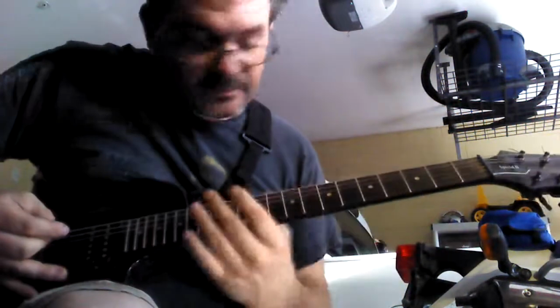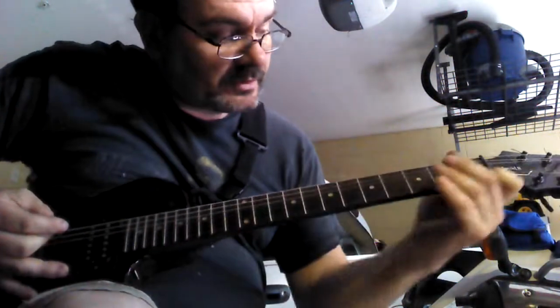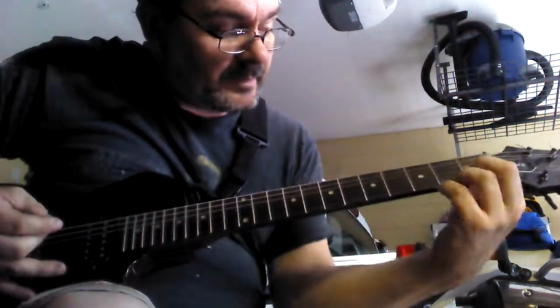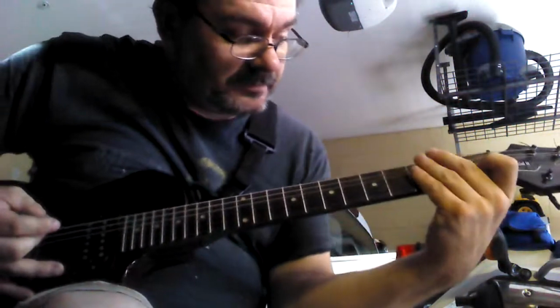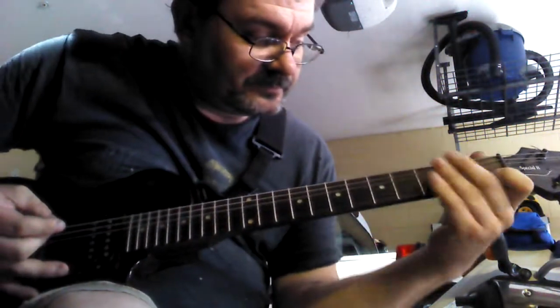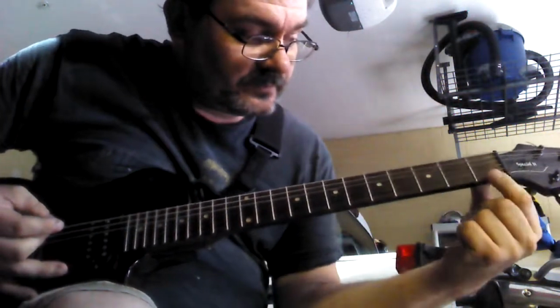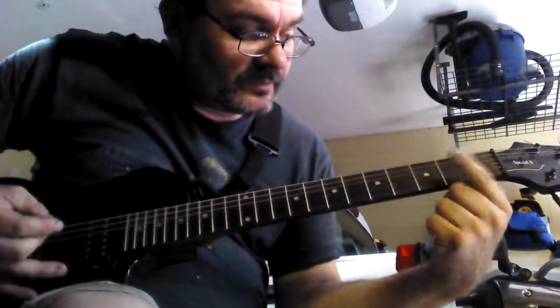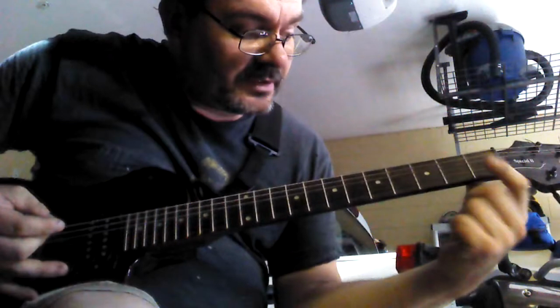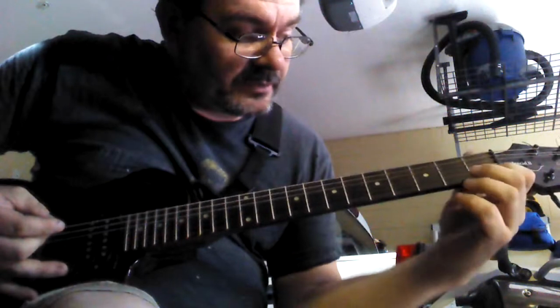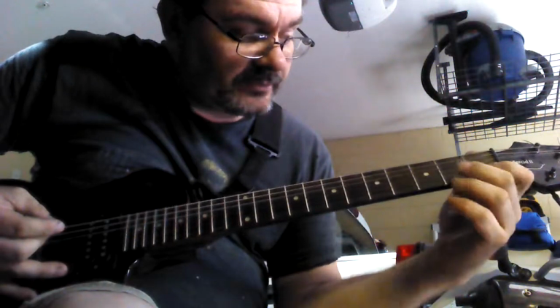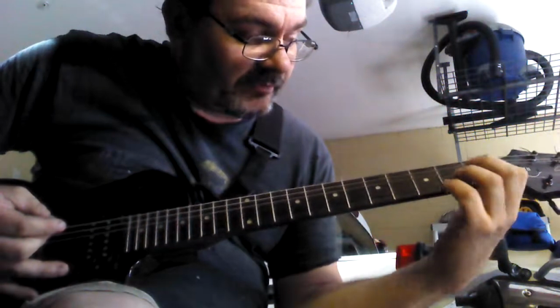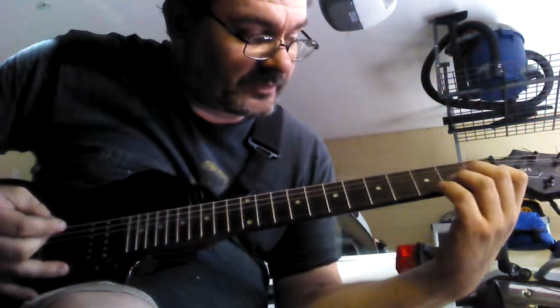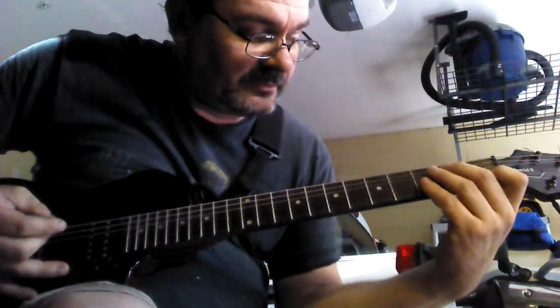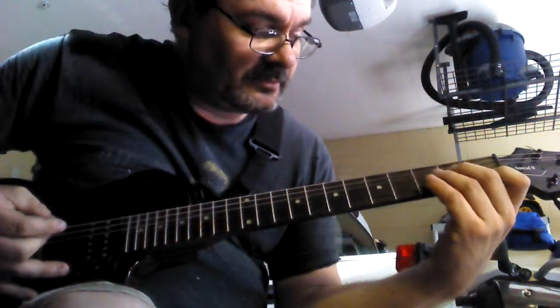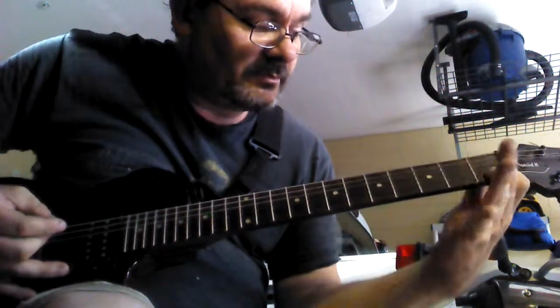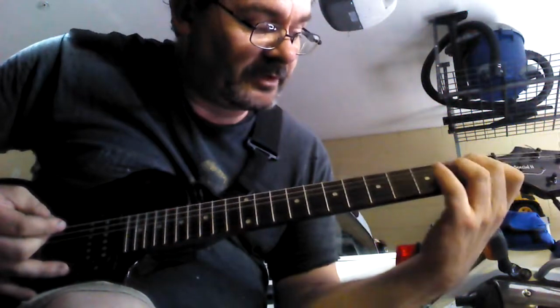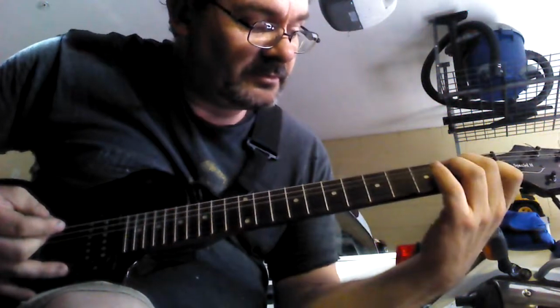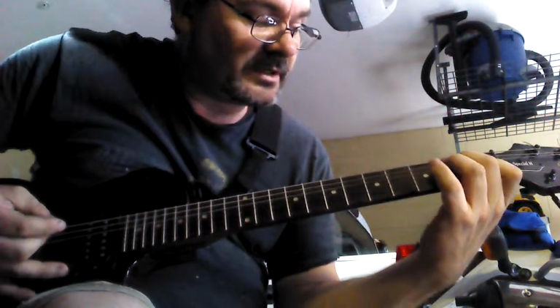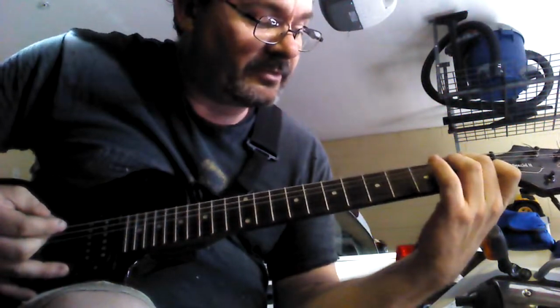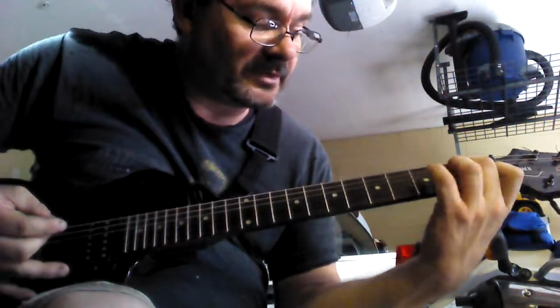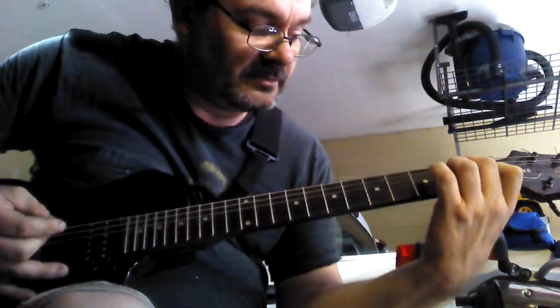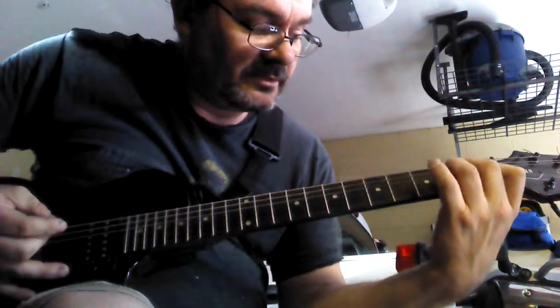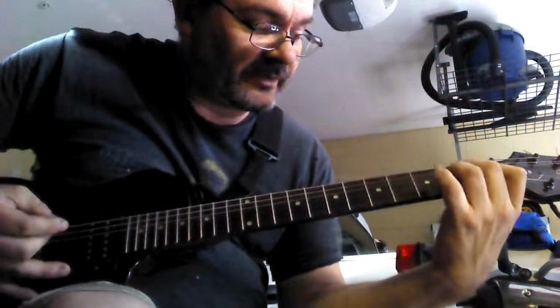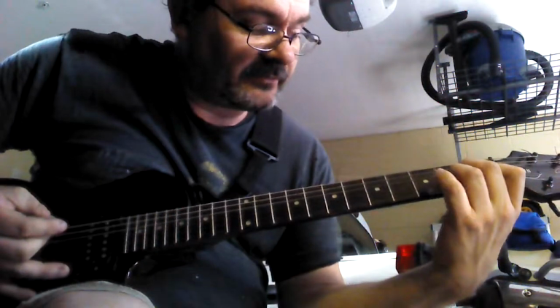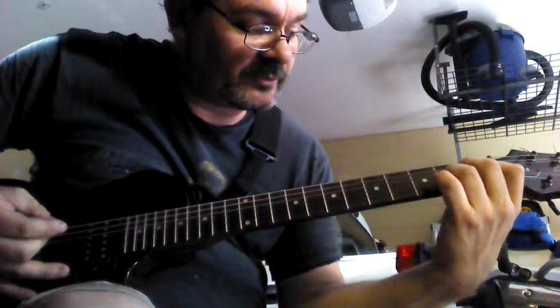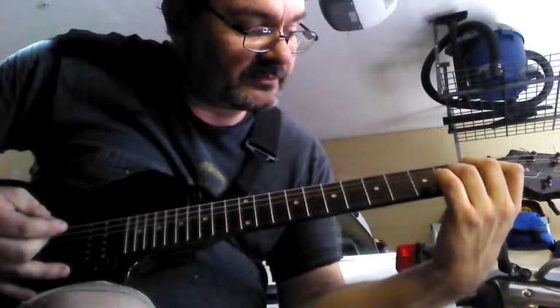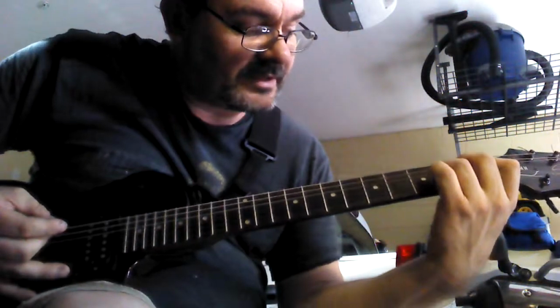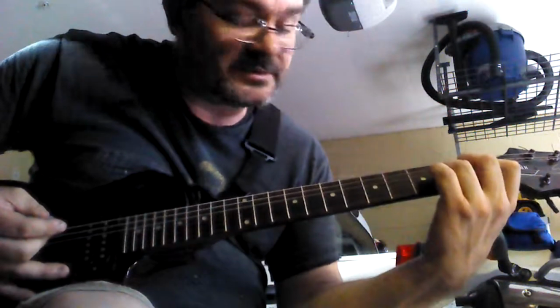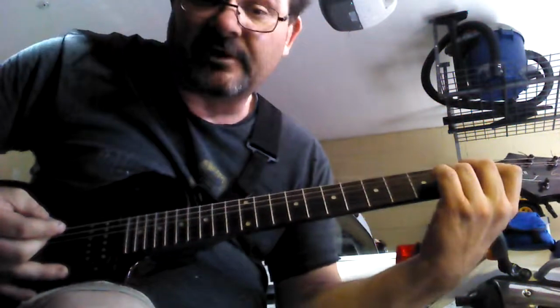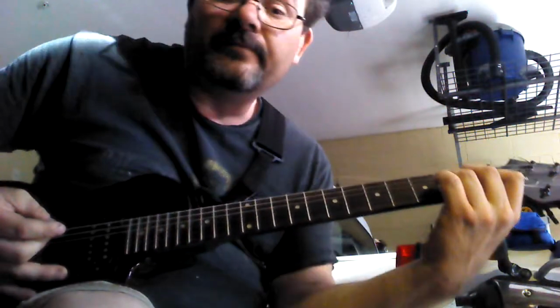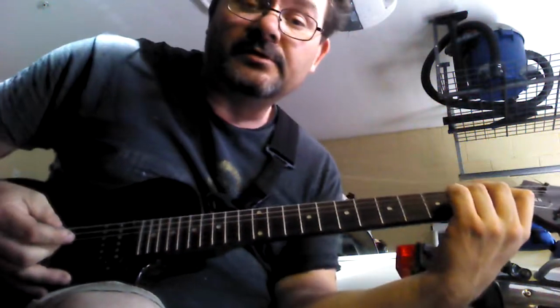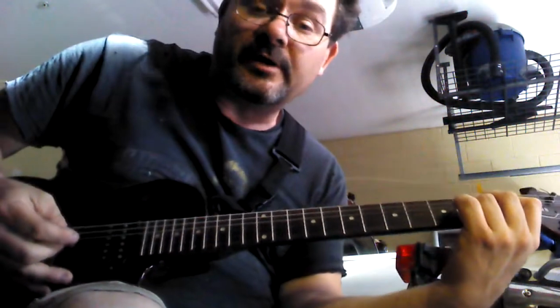We're going to start out in A minor. Index finger, first fret, fifth string down. Middle finger, second fret, third string down. Ring finger, fourth string down in the second fret. There's your A minor.